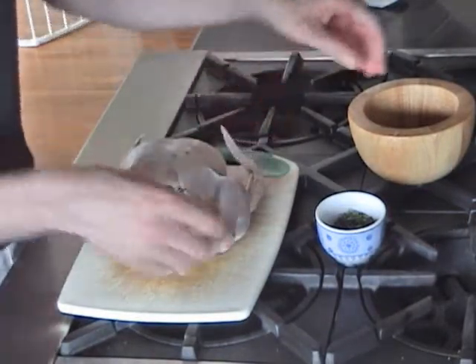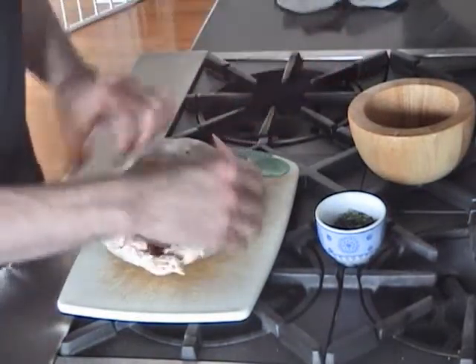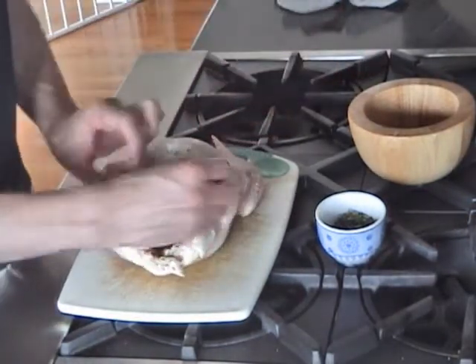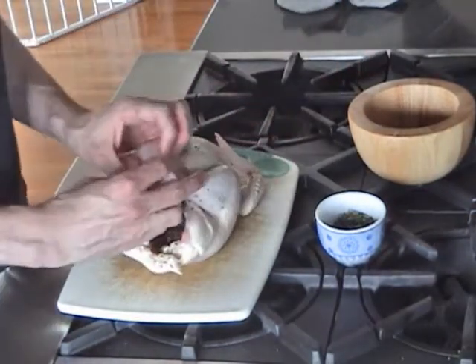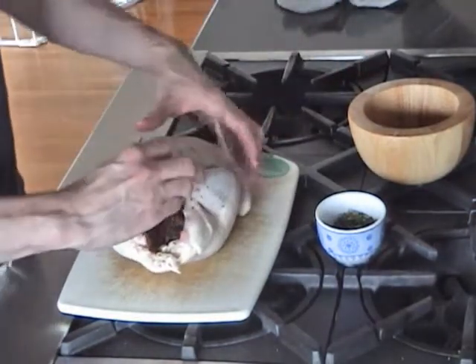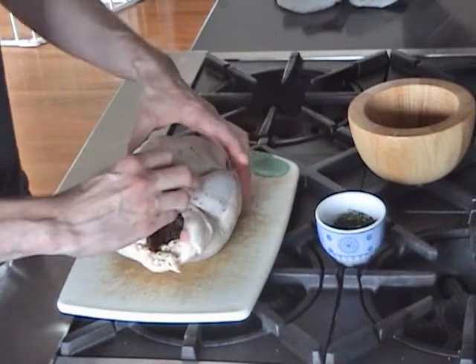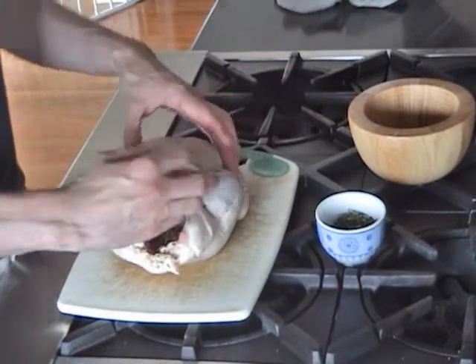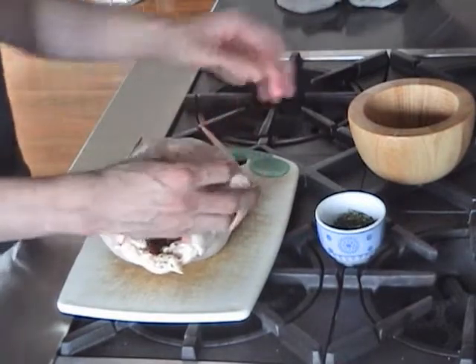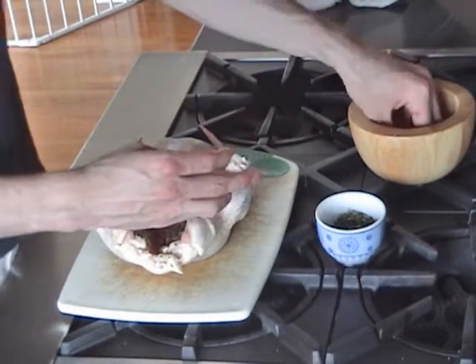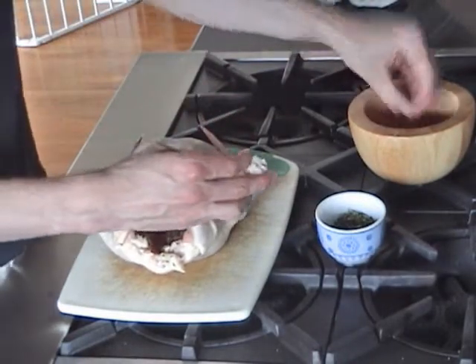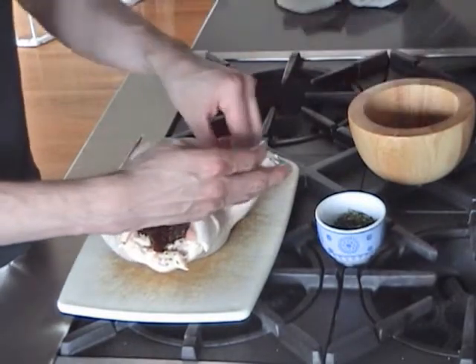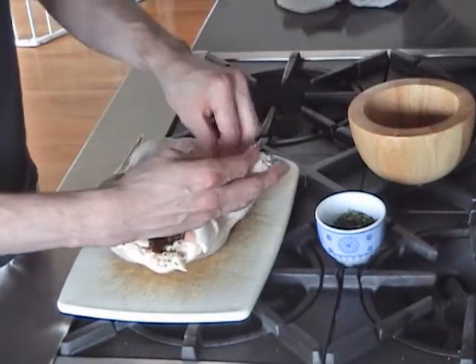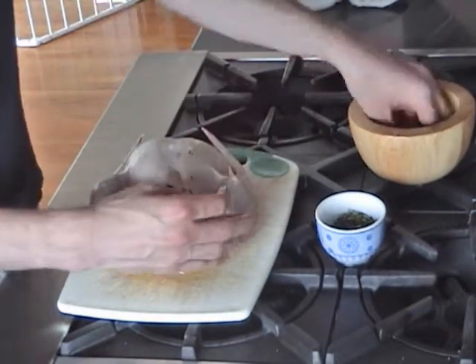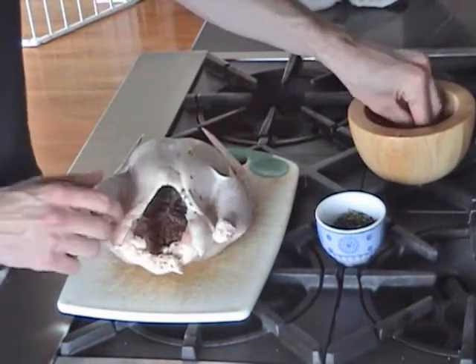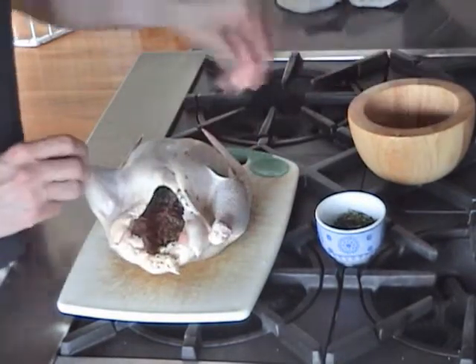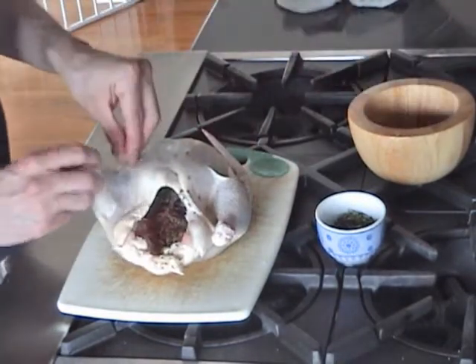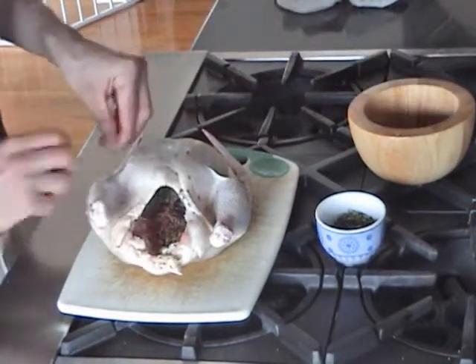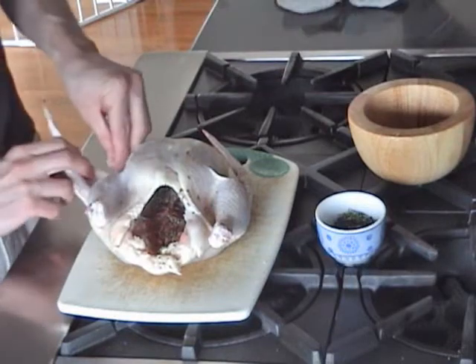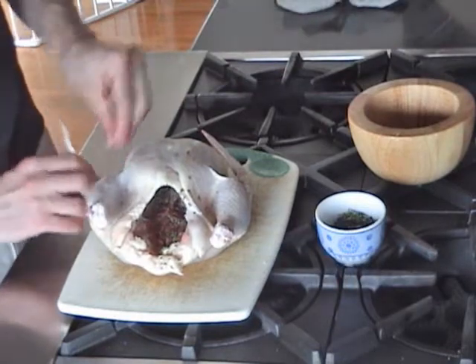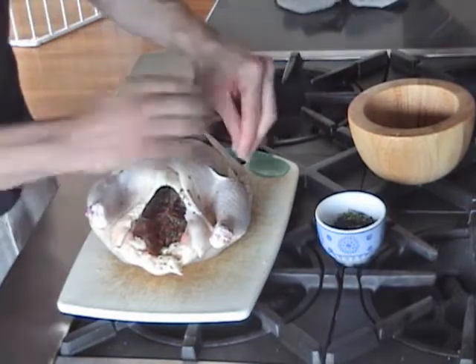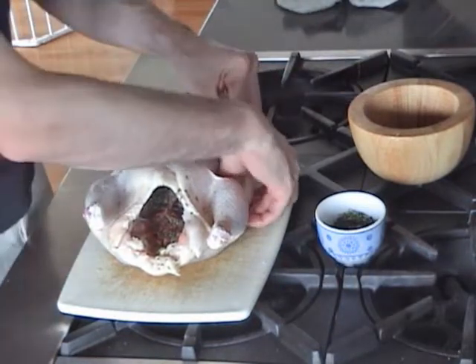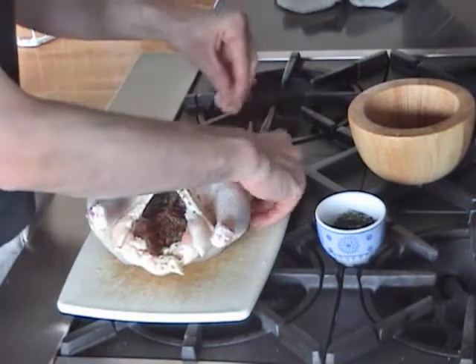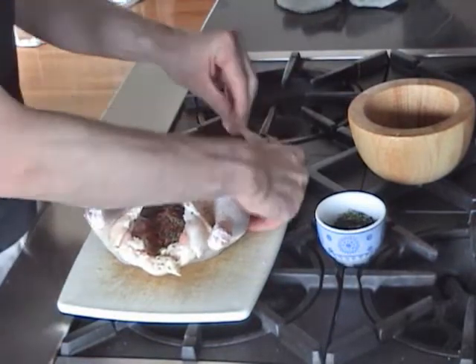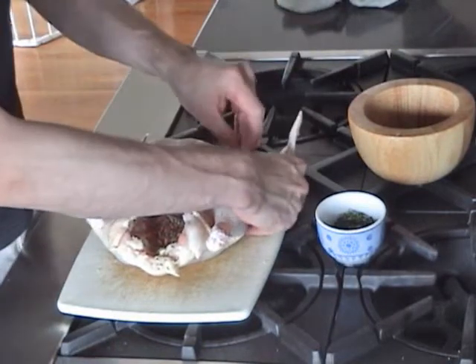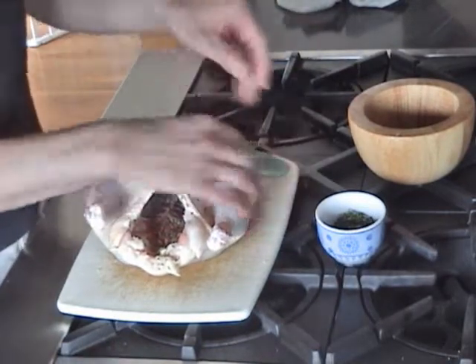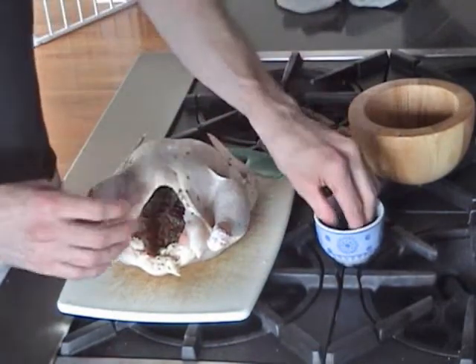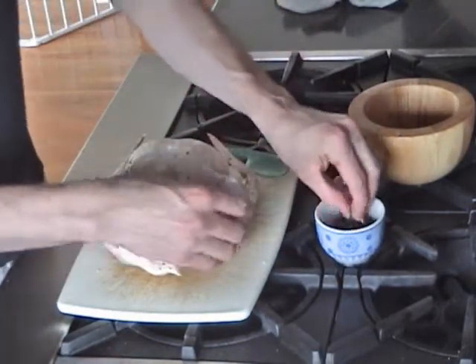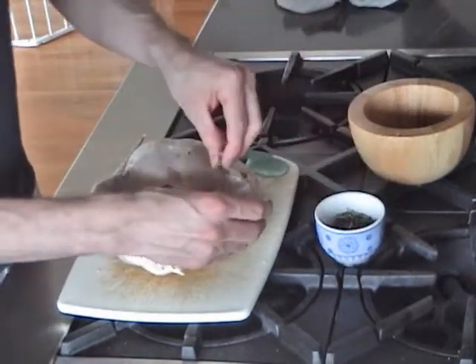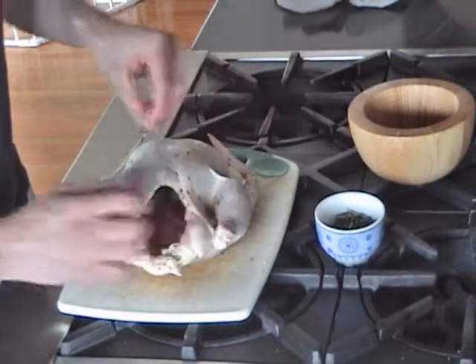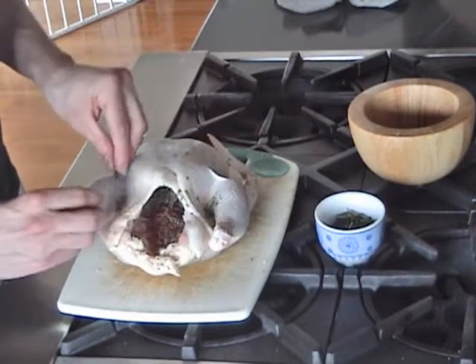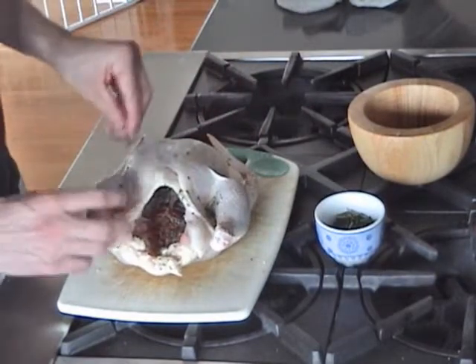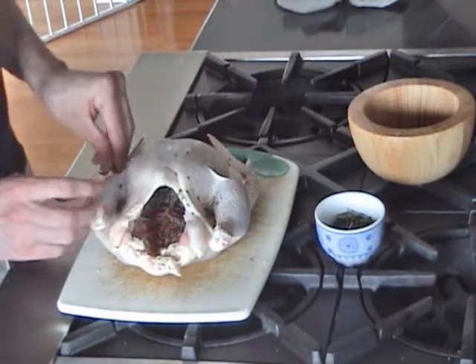The next thing is to make sure I get some salt and pepper into the joints of this chicken. Once it's trussed up, all the joints are going to be closed, so I'm putting a little bit of salt and pepper — and a little bit of rosemary — in the joints between the legs and the wings.